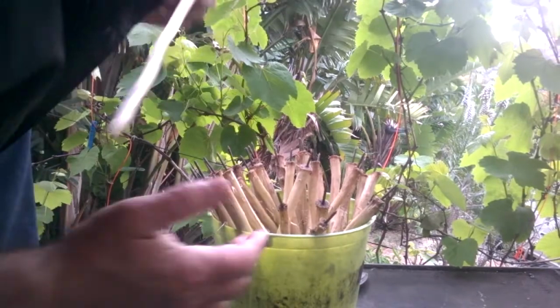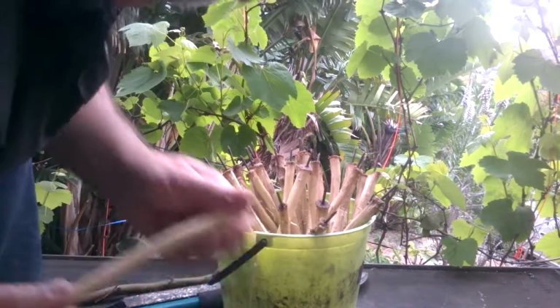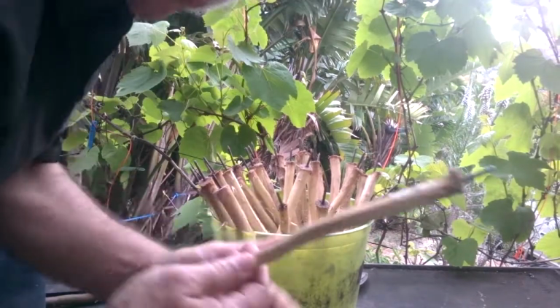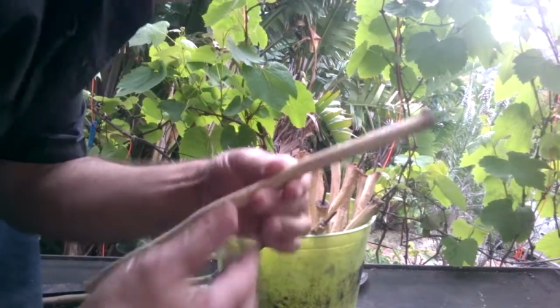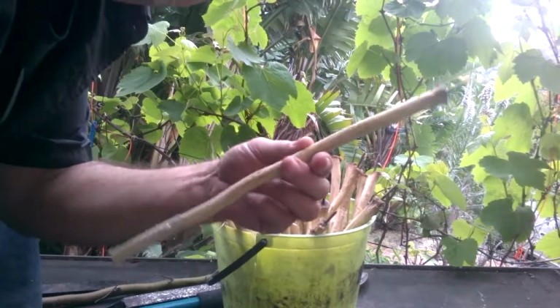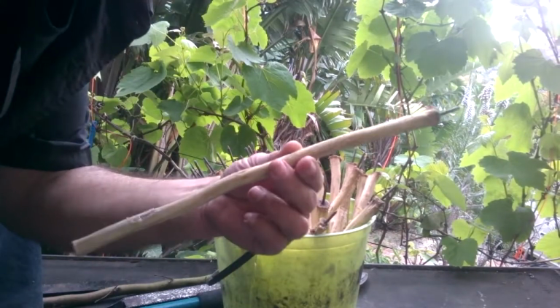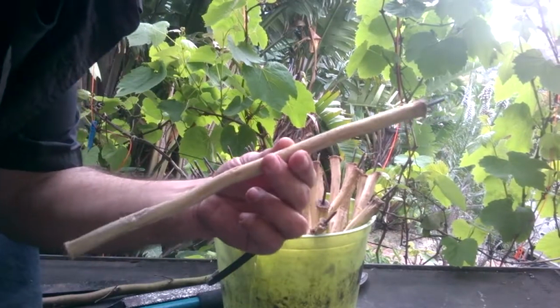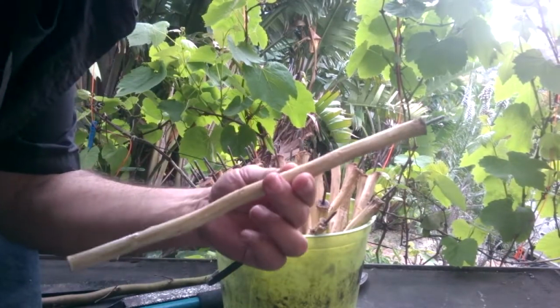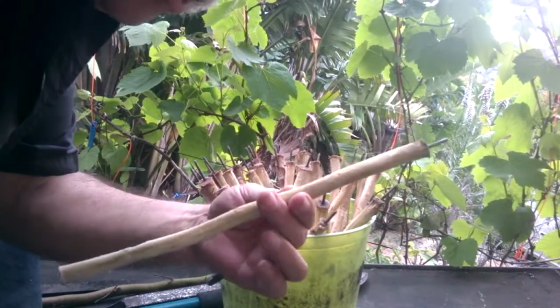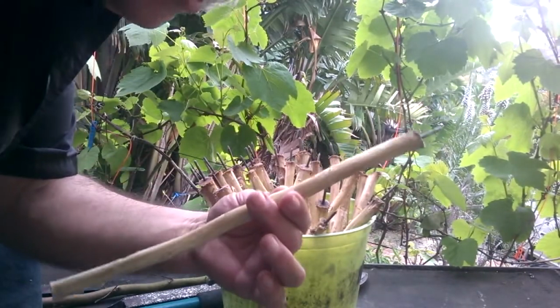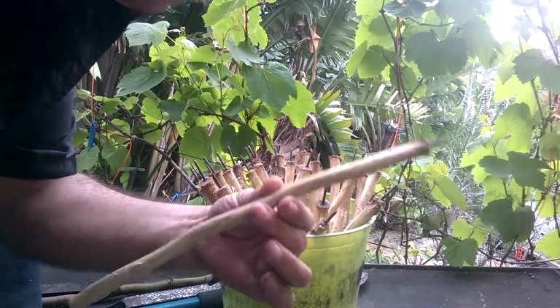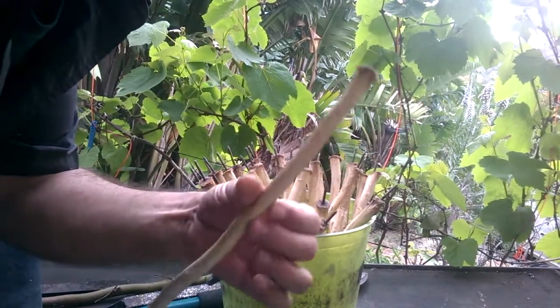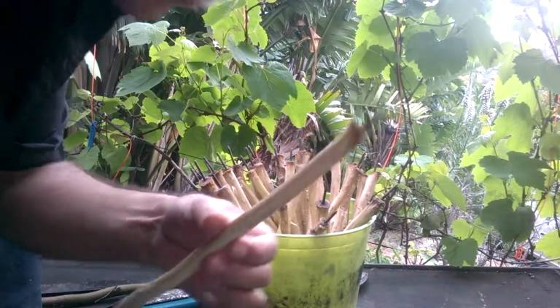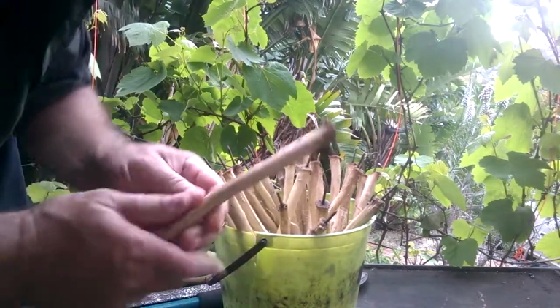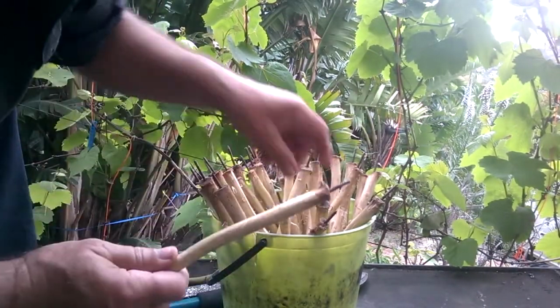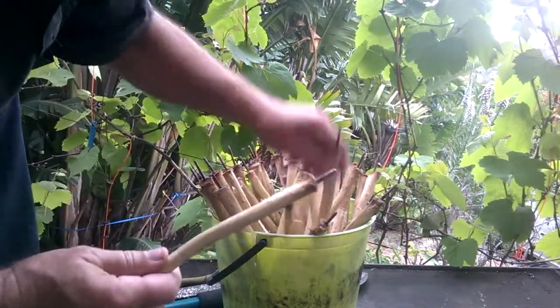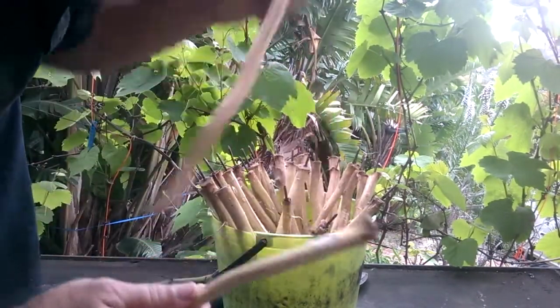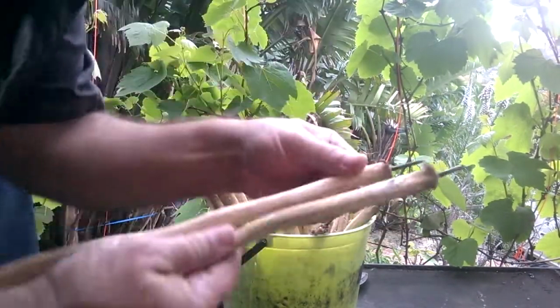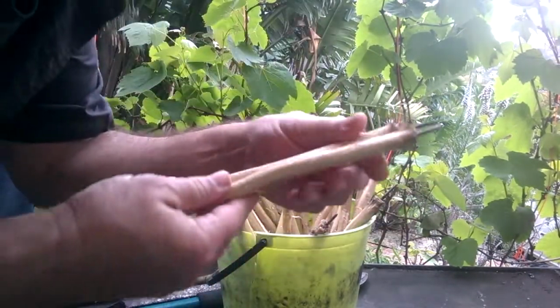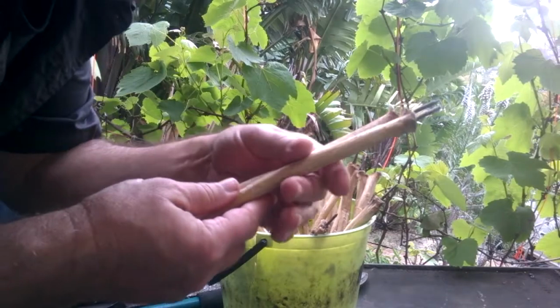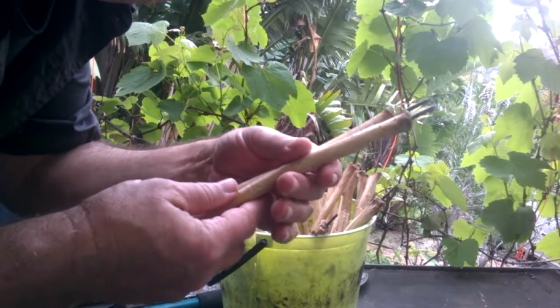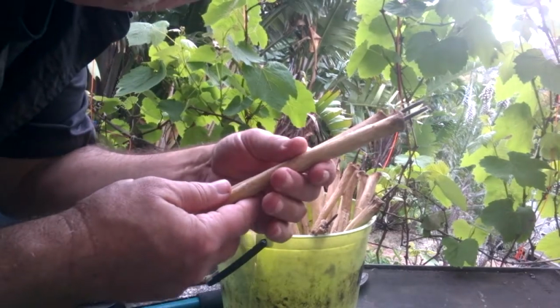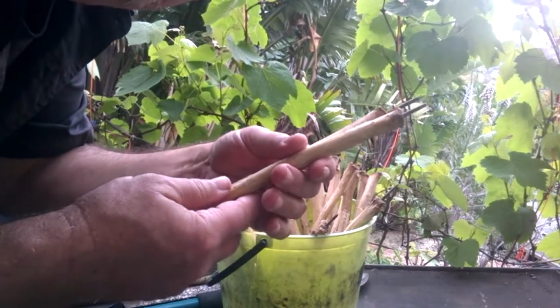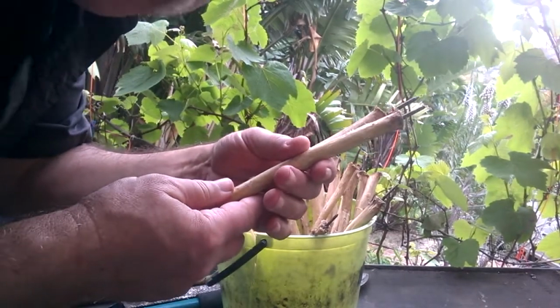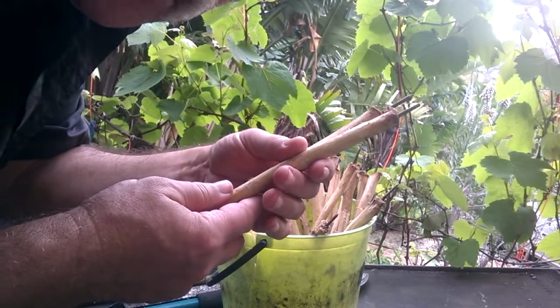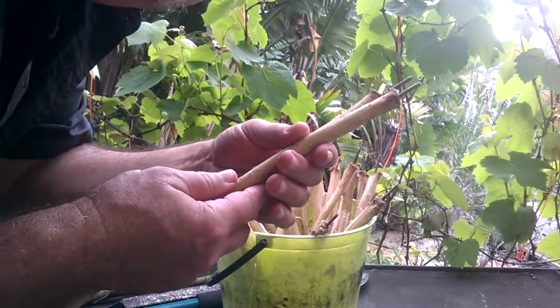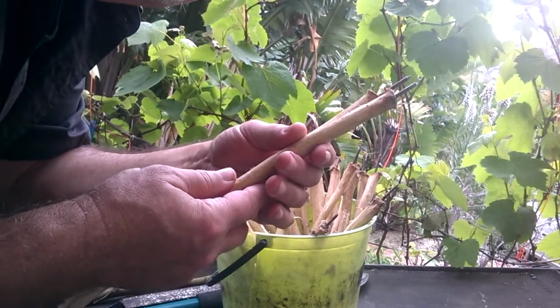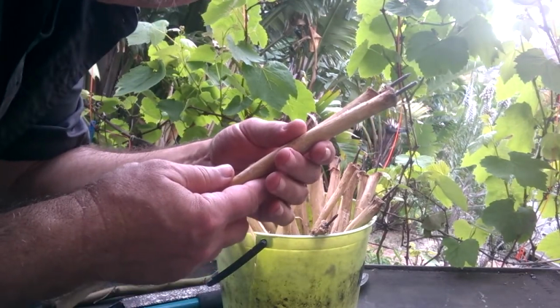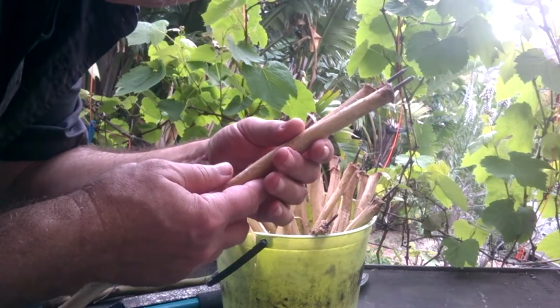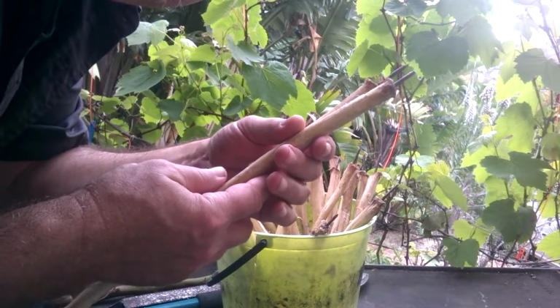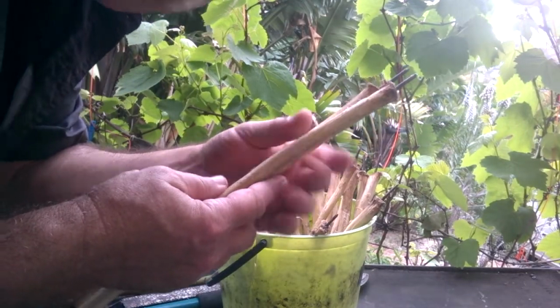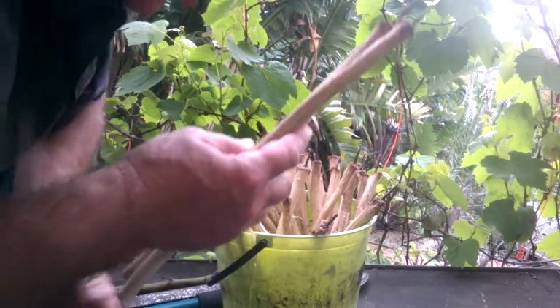Do you see this bucket full of really nasty looking throwing sticks? Well, we're going to make some in under two minutes. So let's get started.